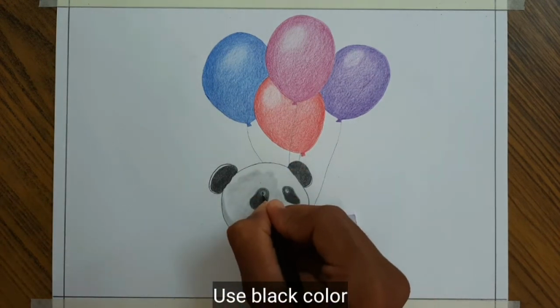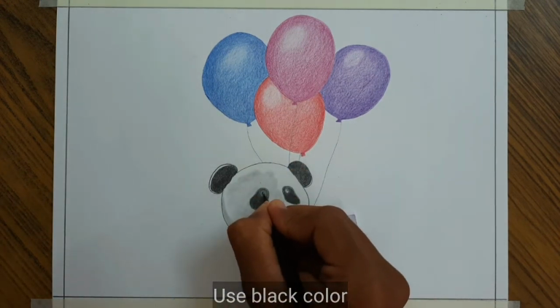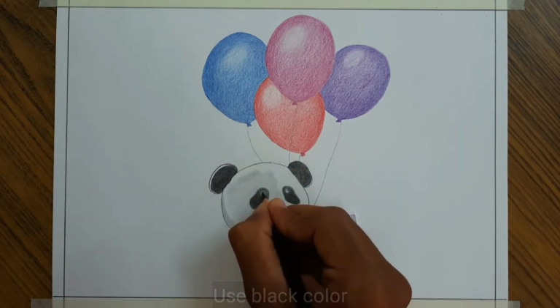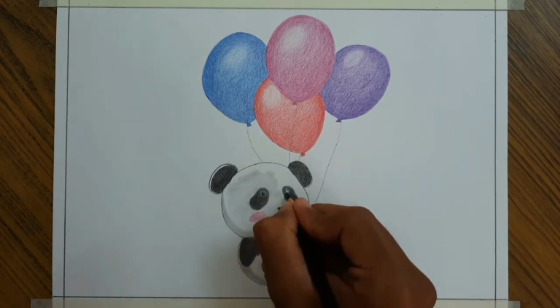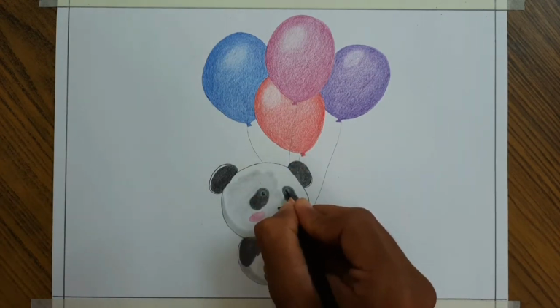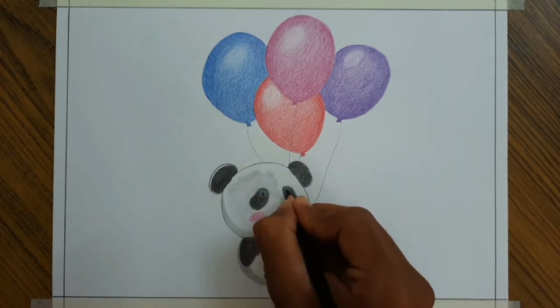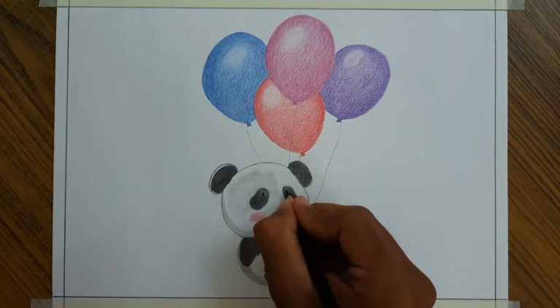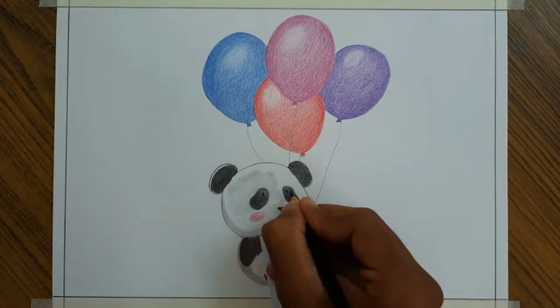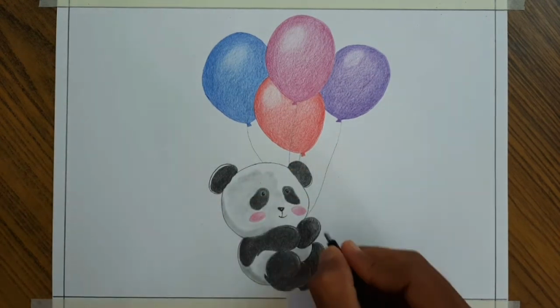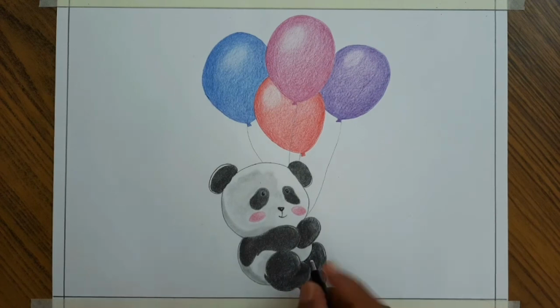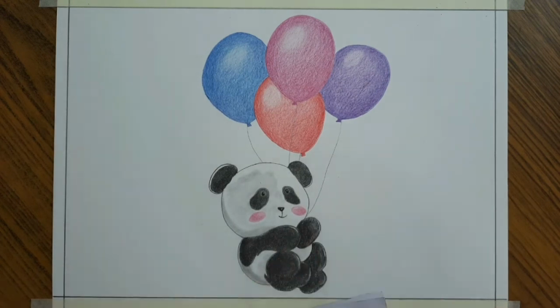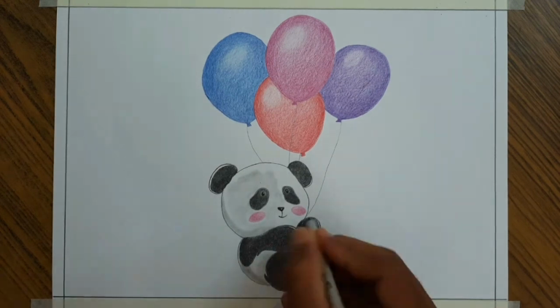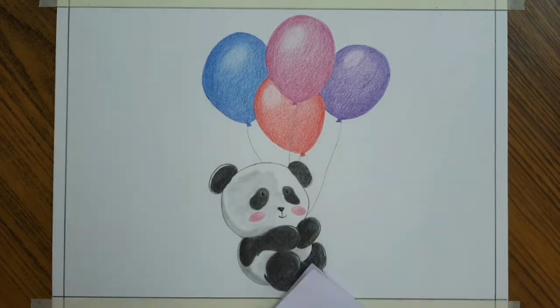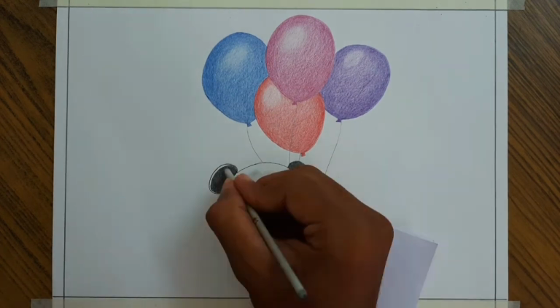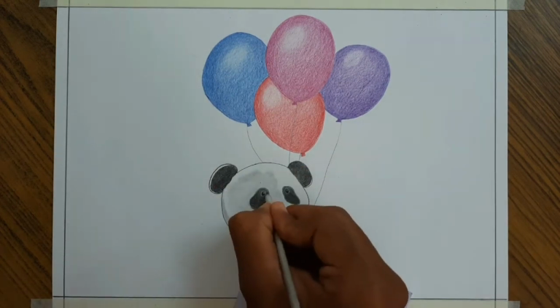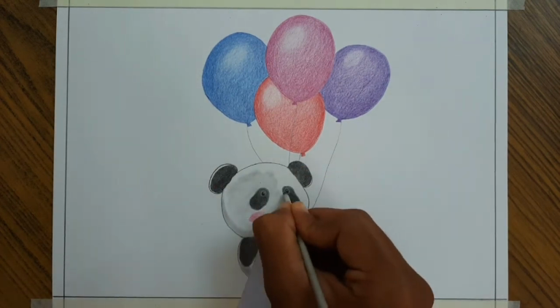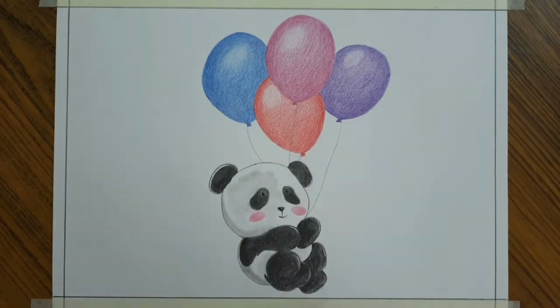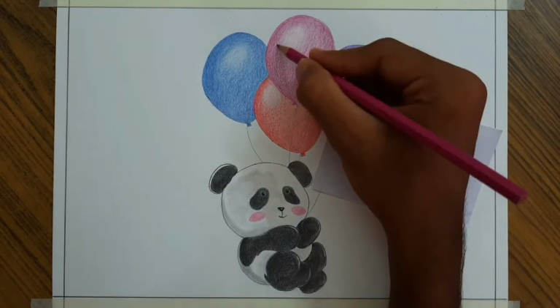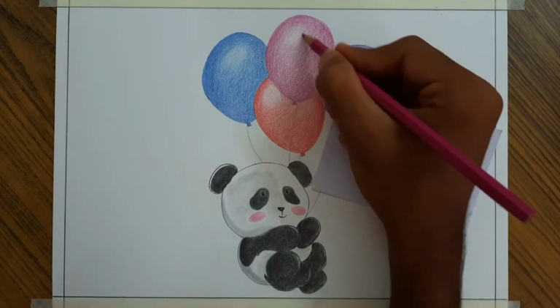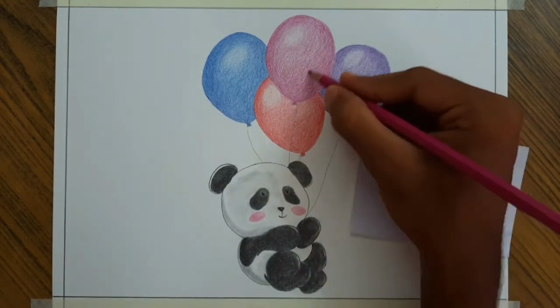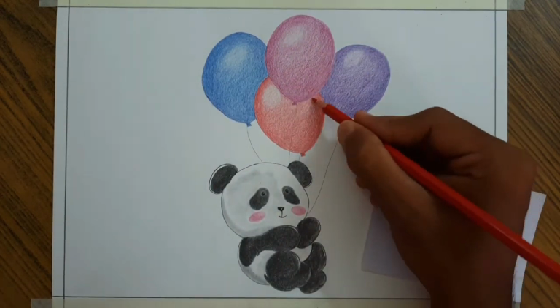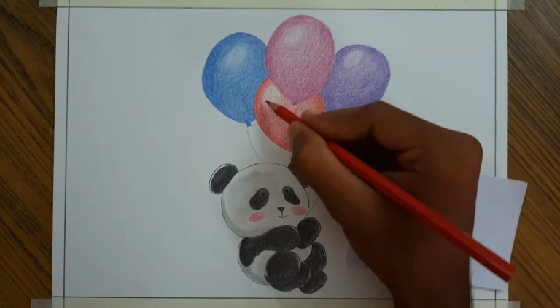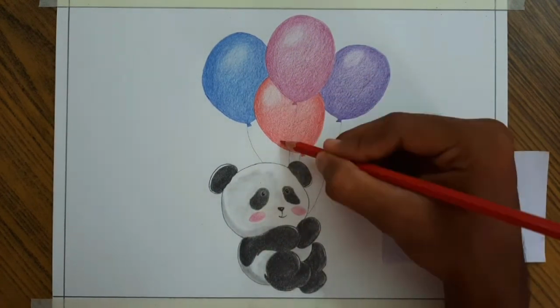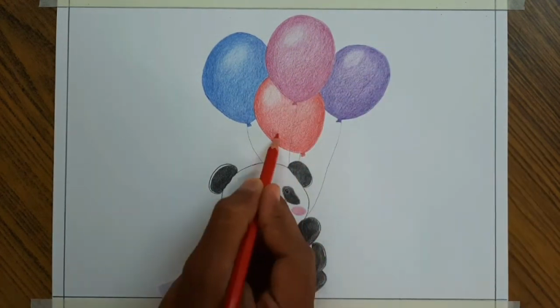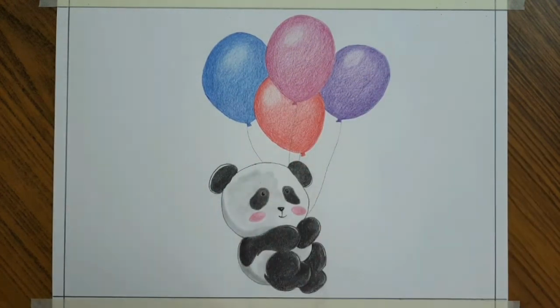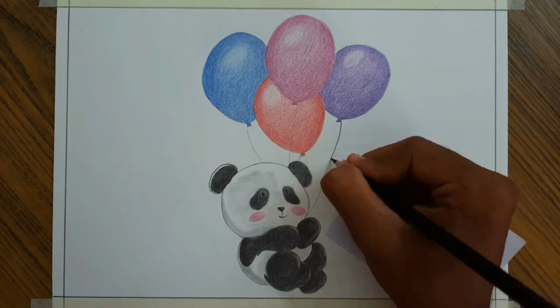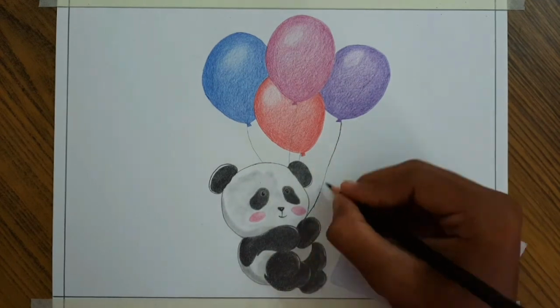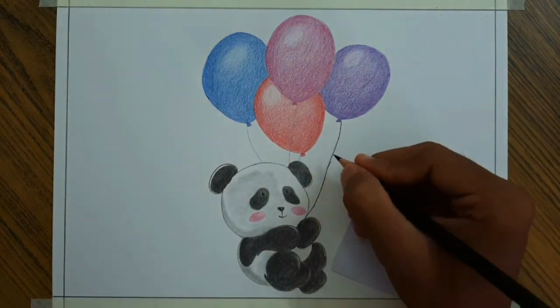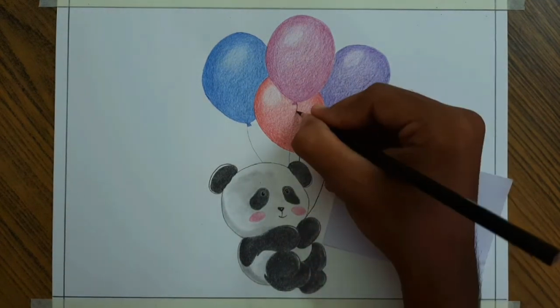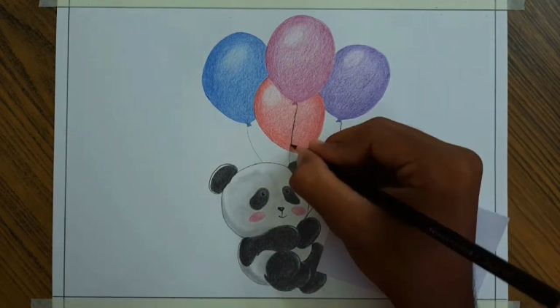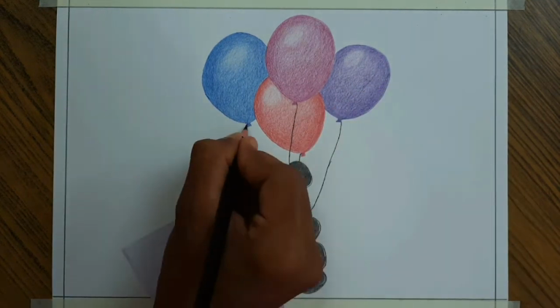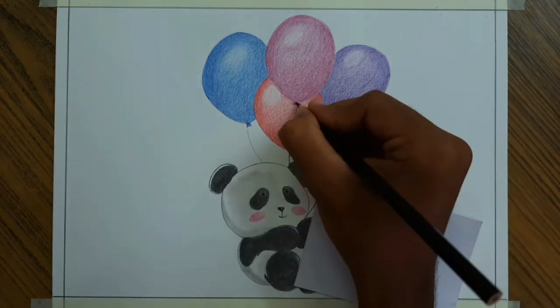I am using black to shade the eye. The light is falling on the upper position of the iris, so I will leave that area and shade it with more pressure.